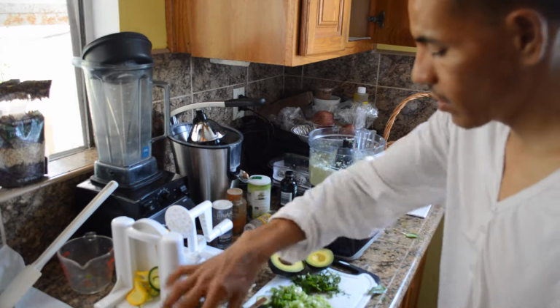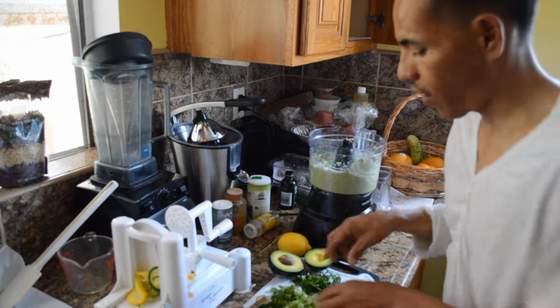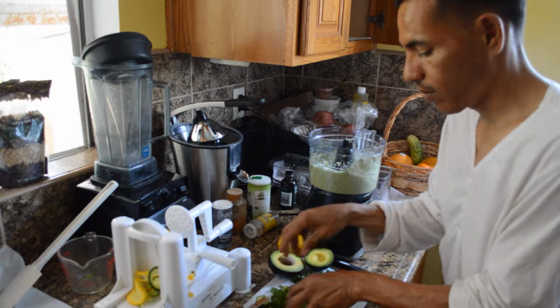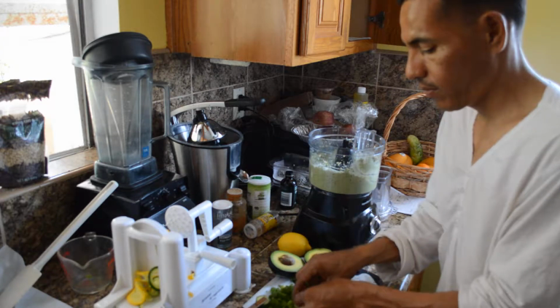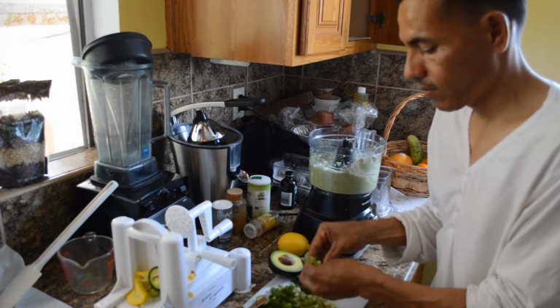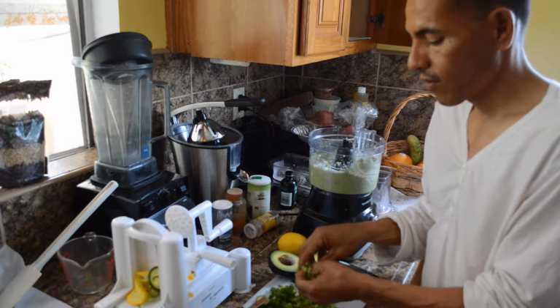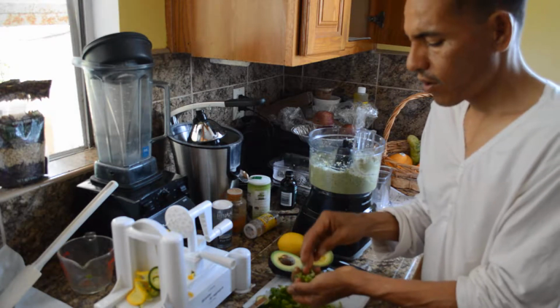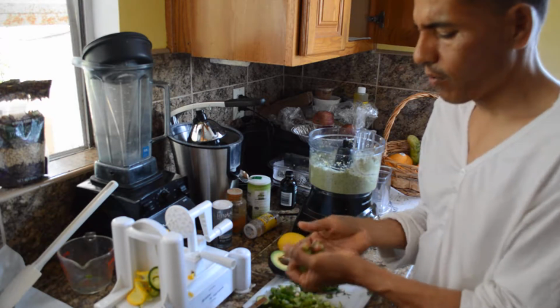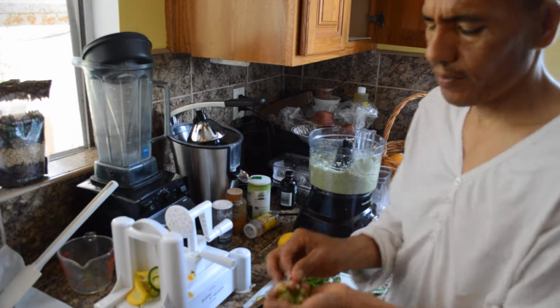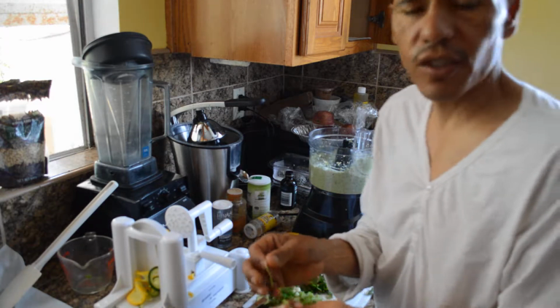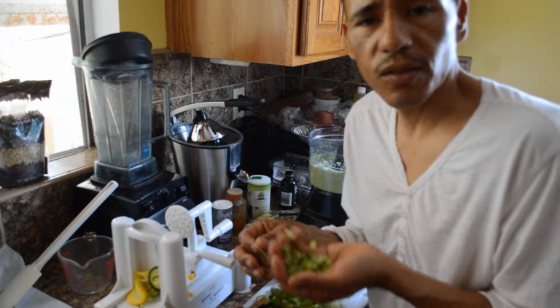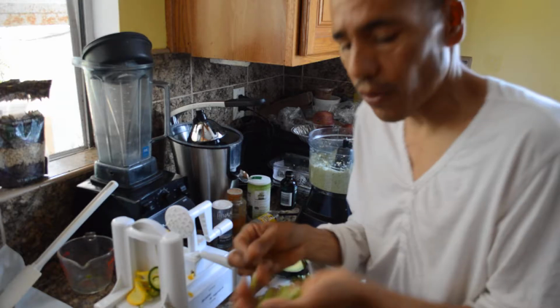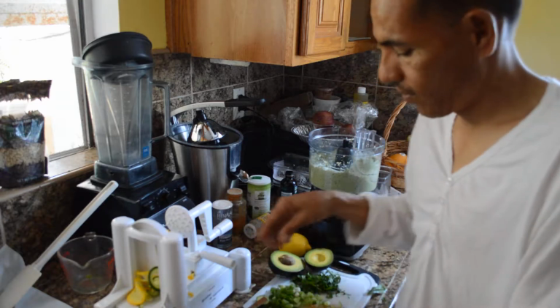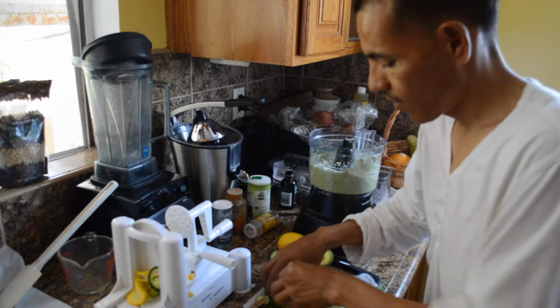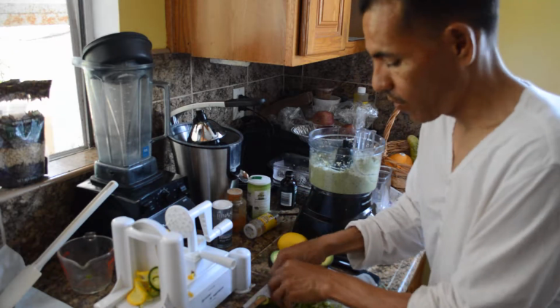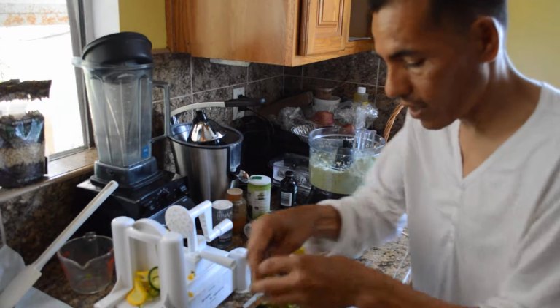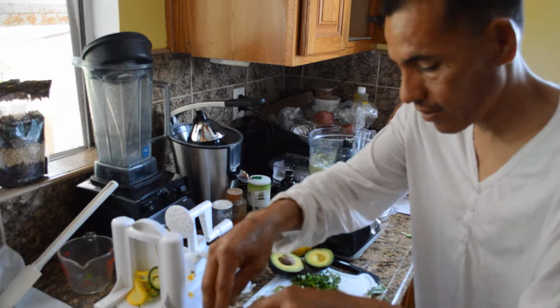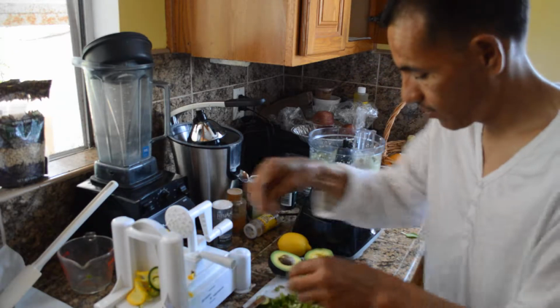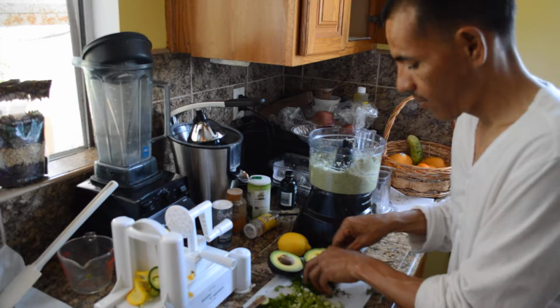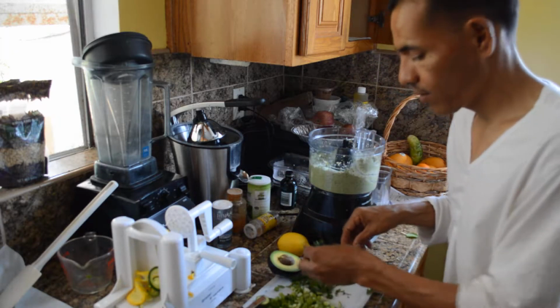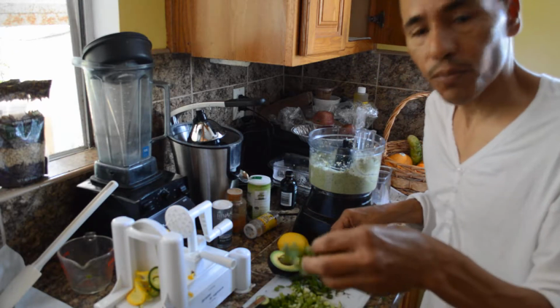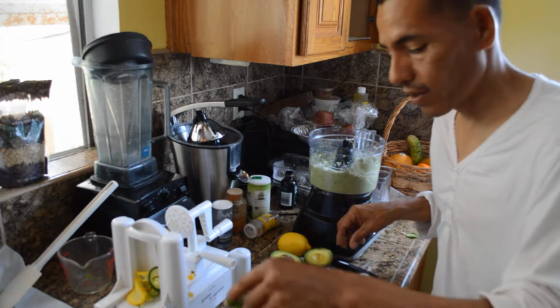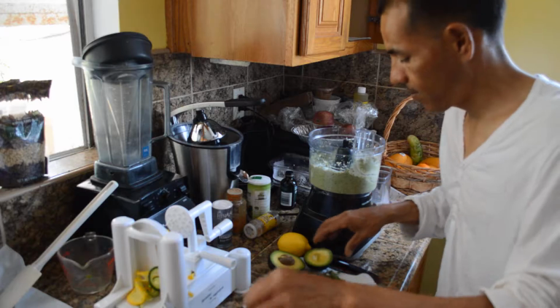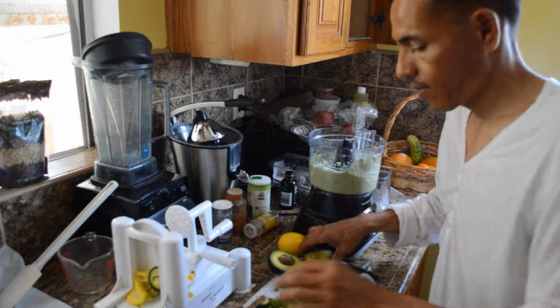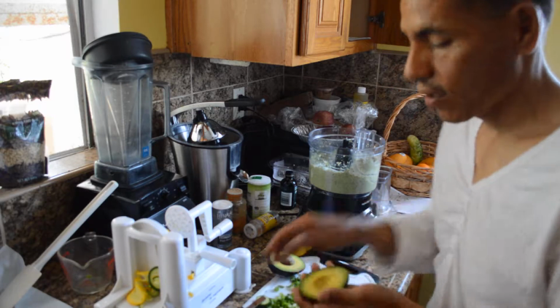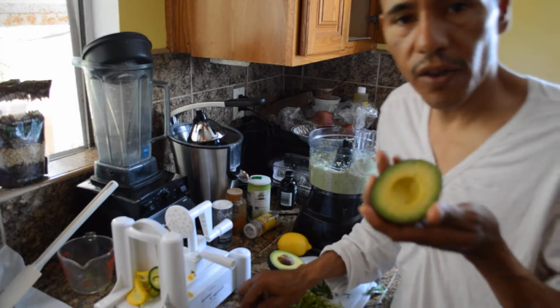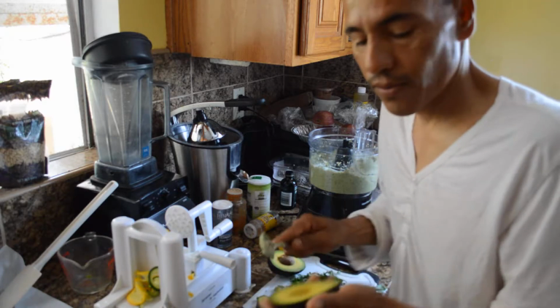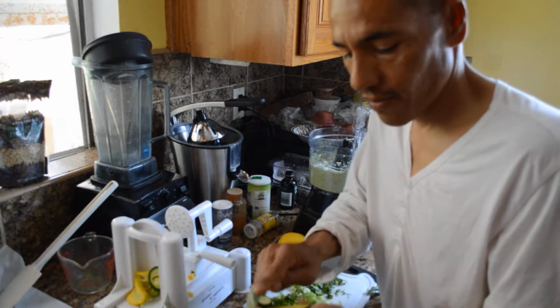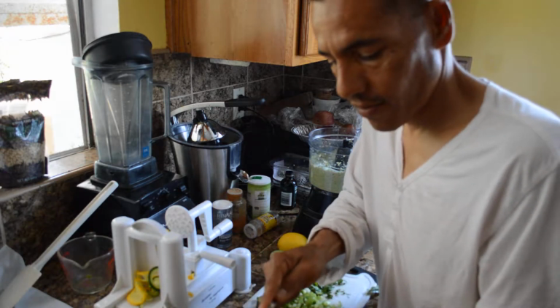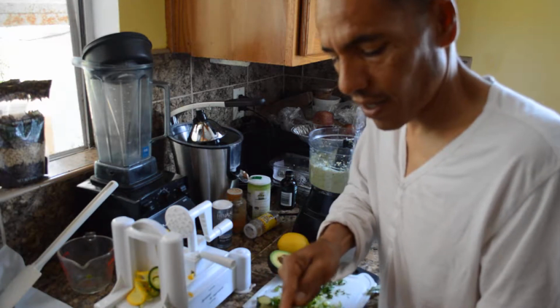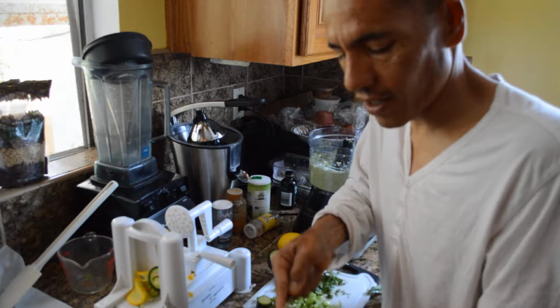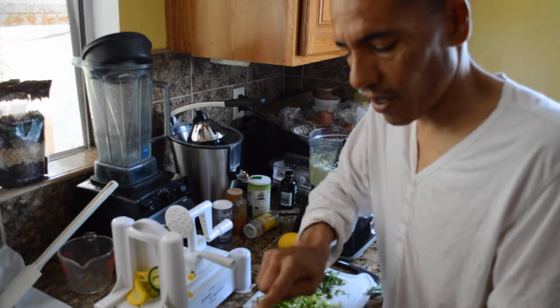Now to top that off with a little texture: some celery, a little bit of green onion, some fresh parsley, and a little bit of avocado — I've kind of diced them all up.